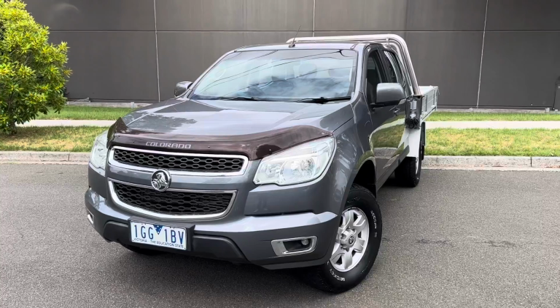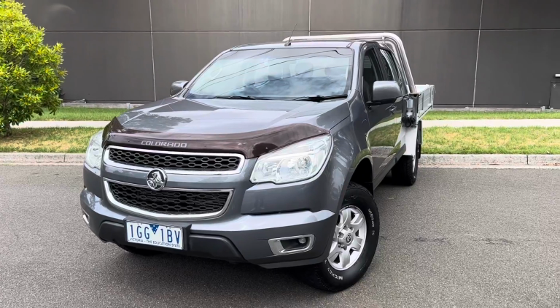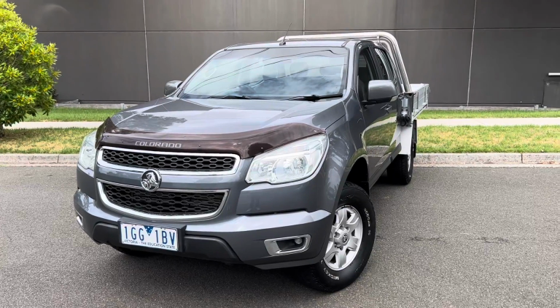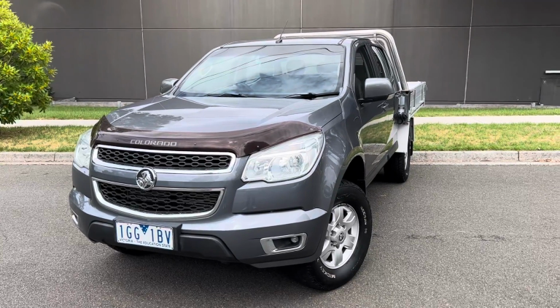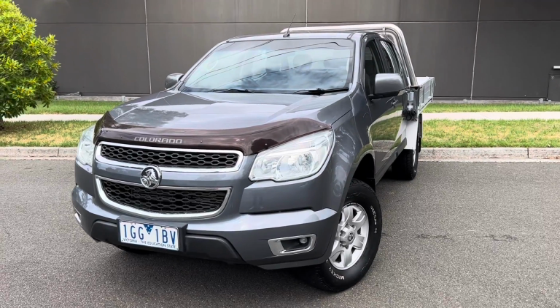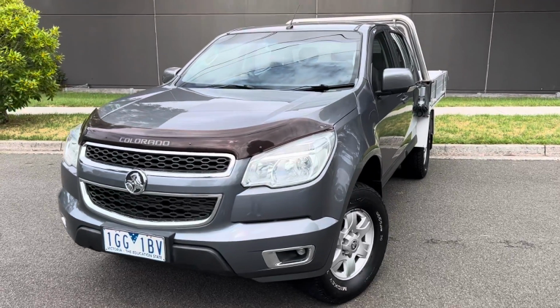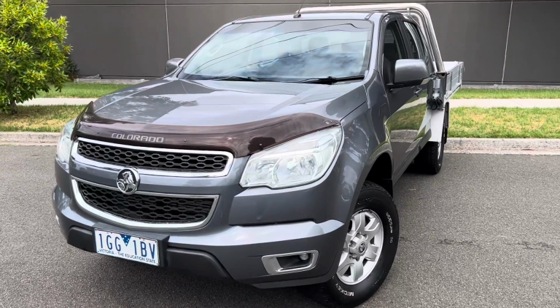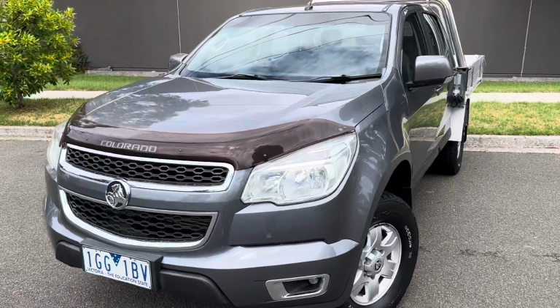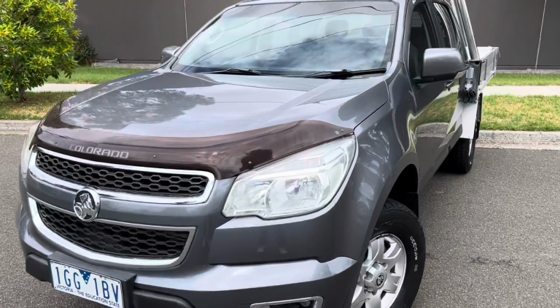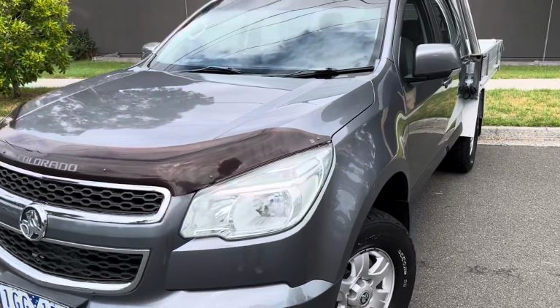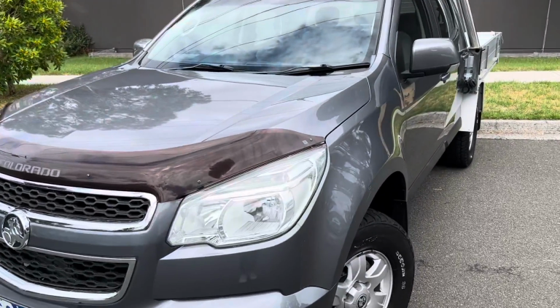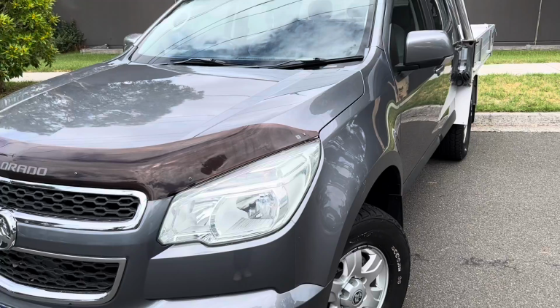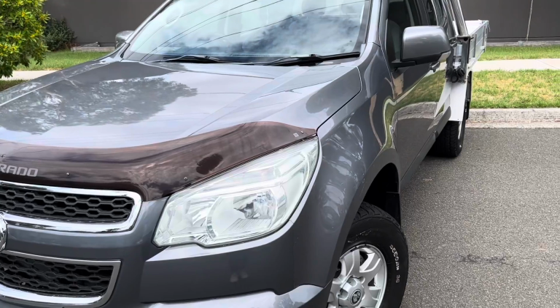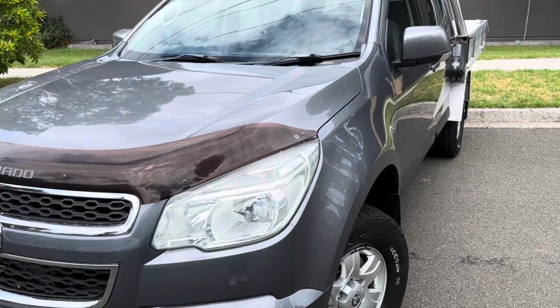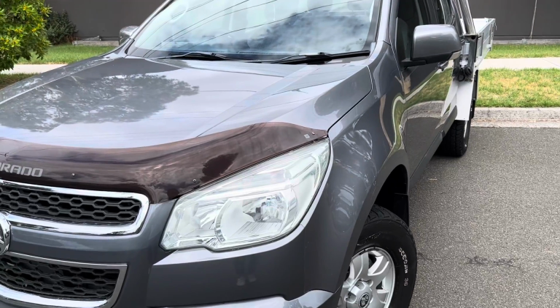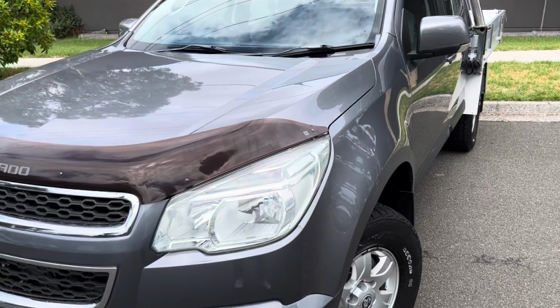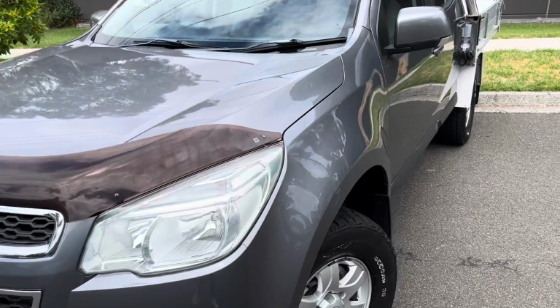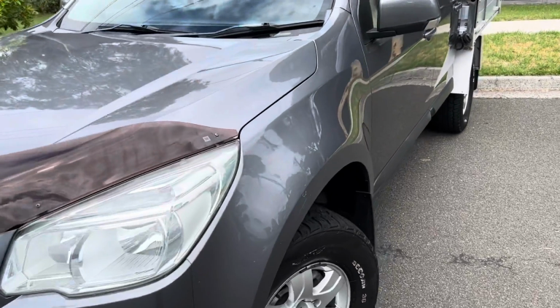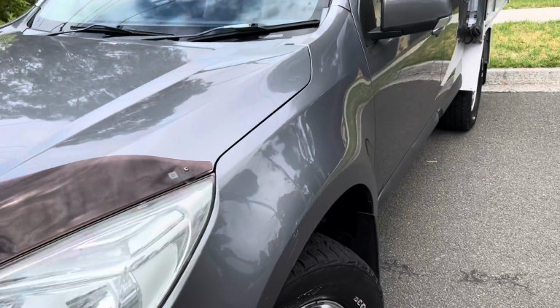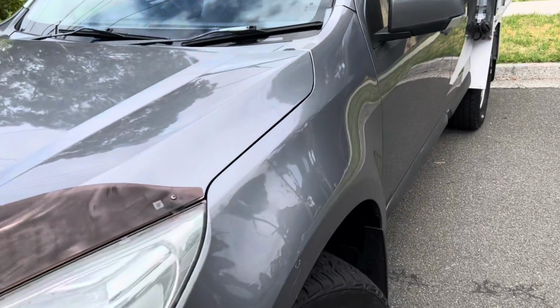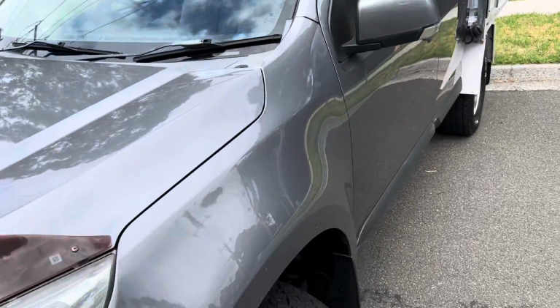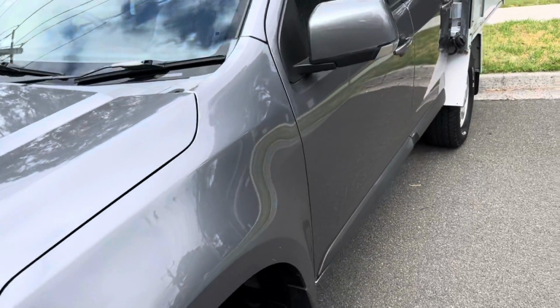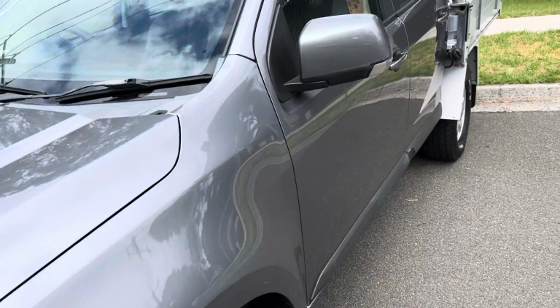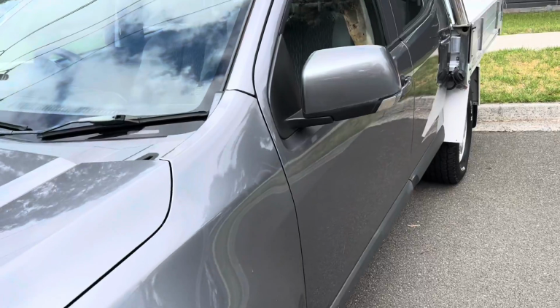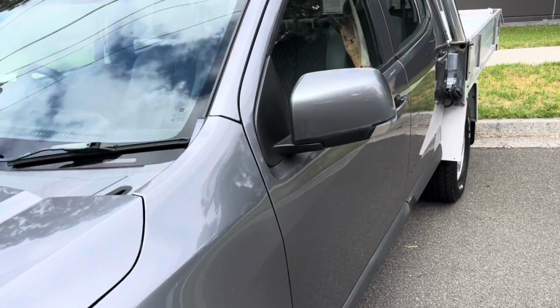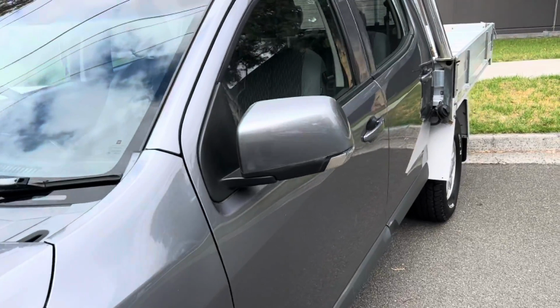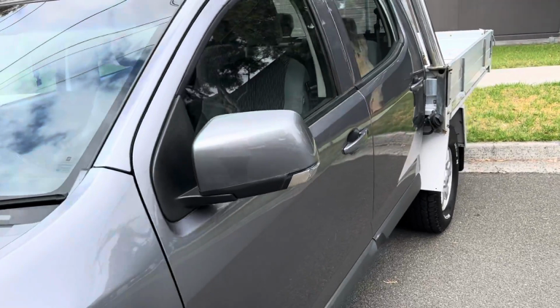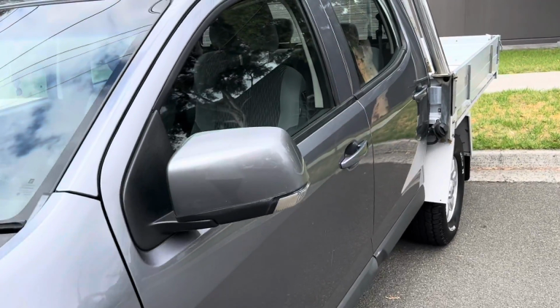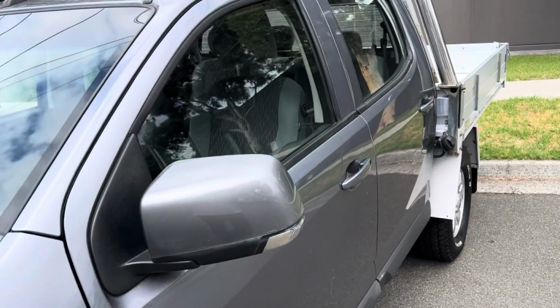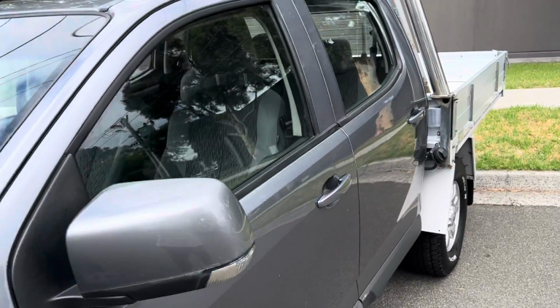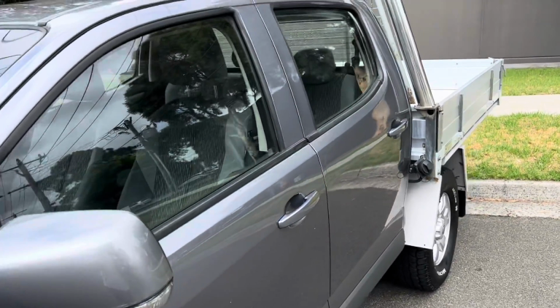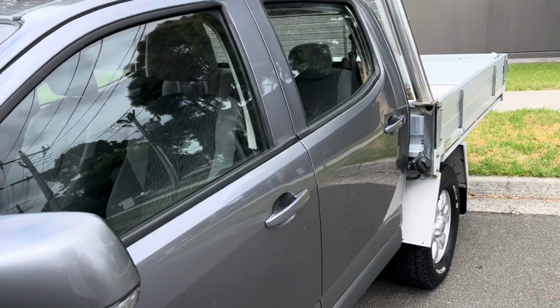G'day guys, Elliot here from Dealership Direct and welcome back to another one of our video presentations. This time we've got a 2016 Holden Colorado RG-LS in the automatic for you.